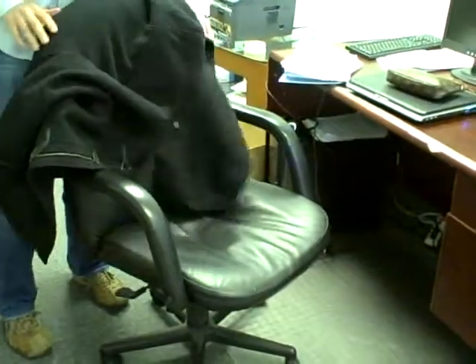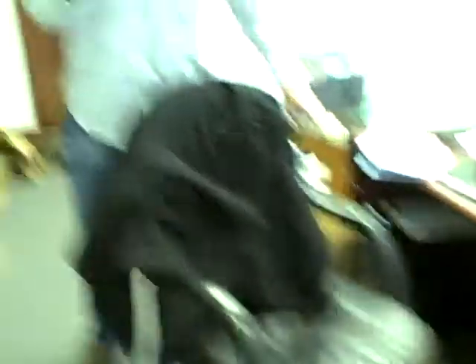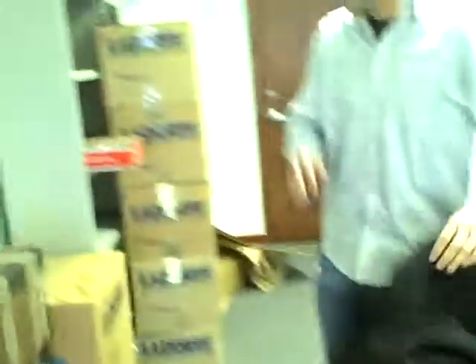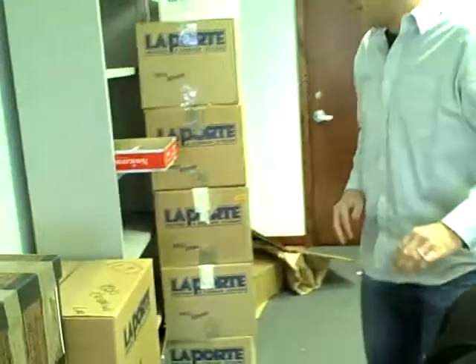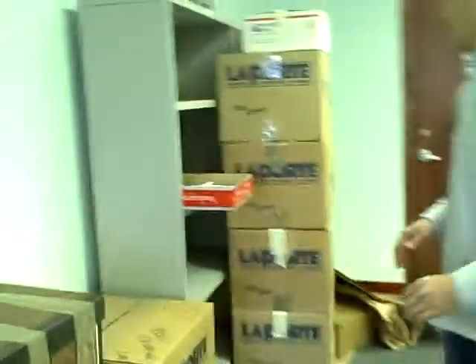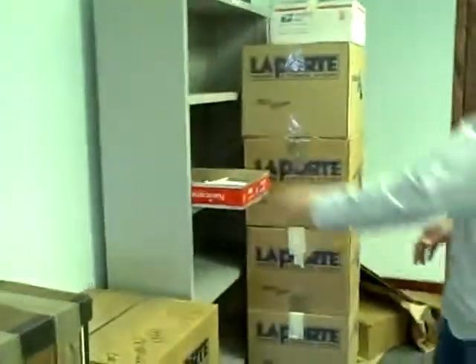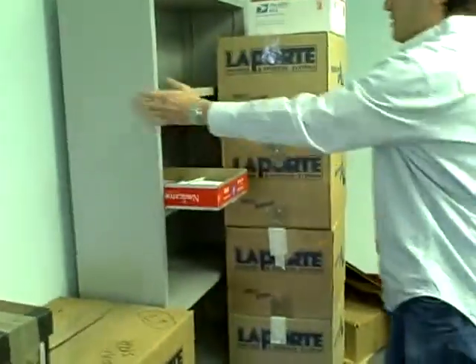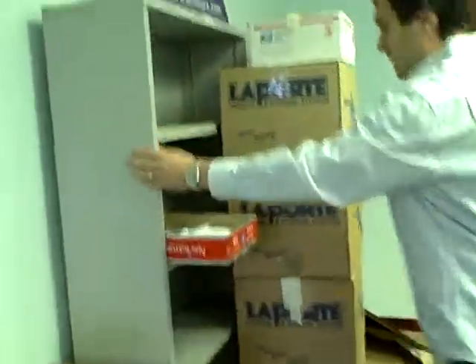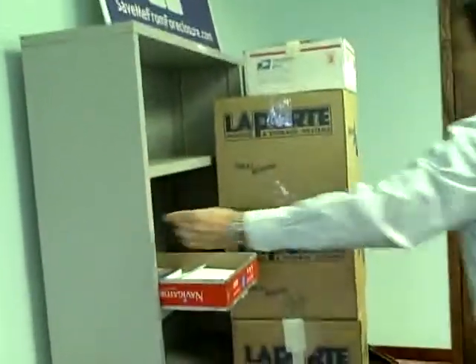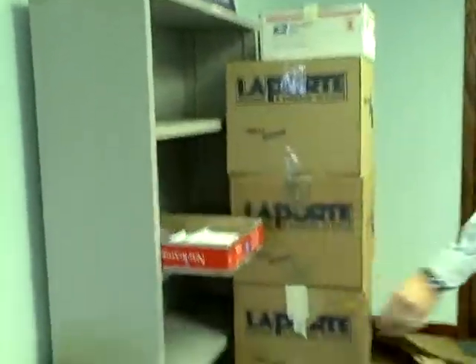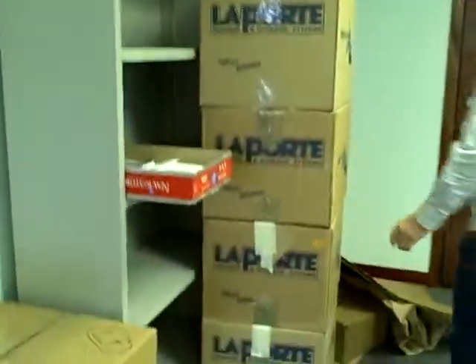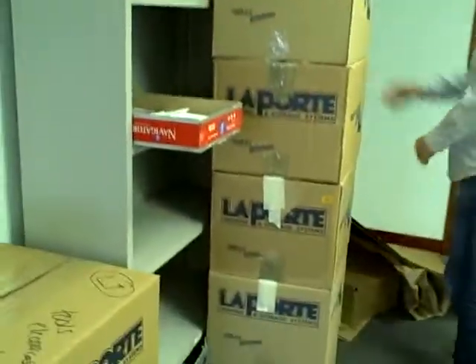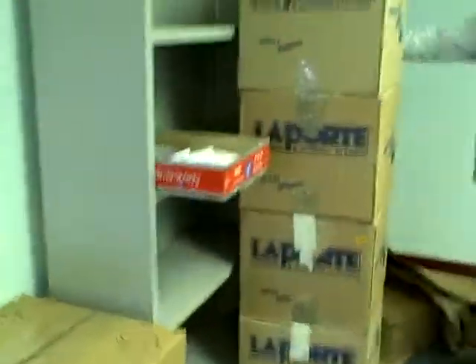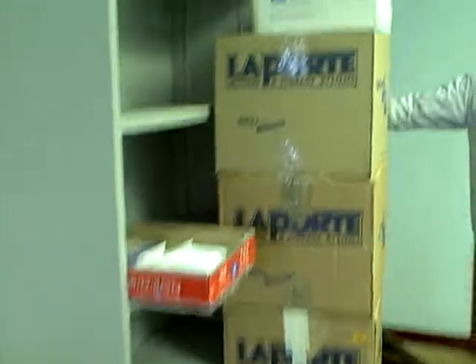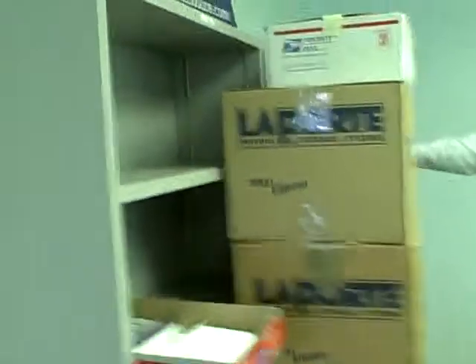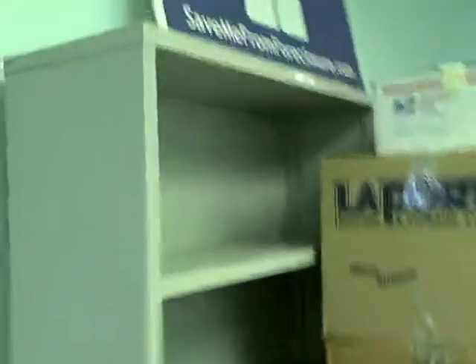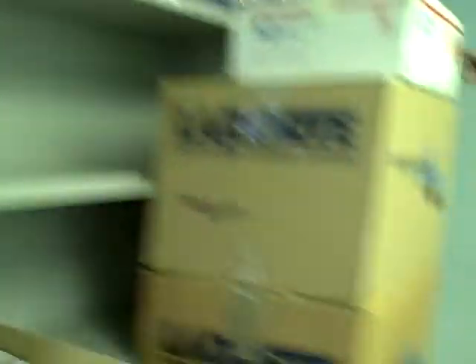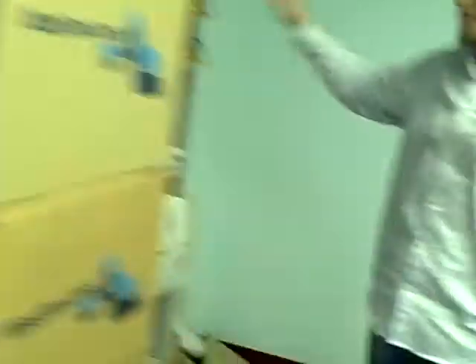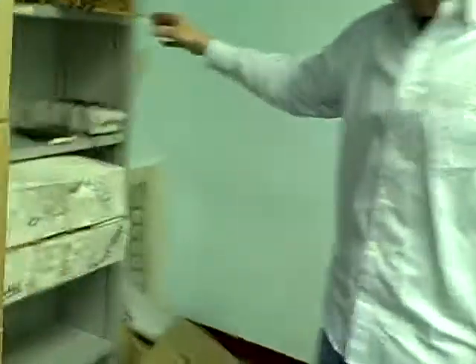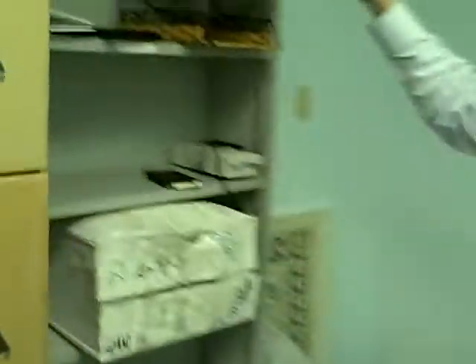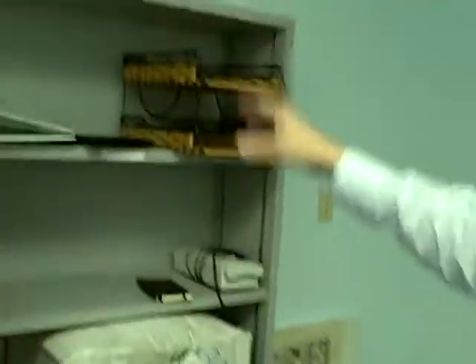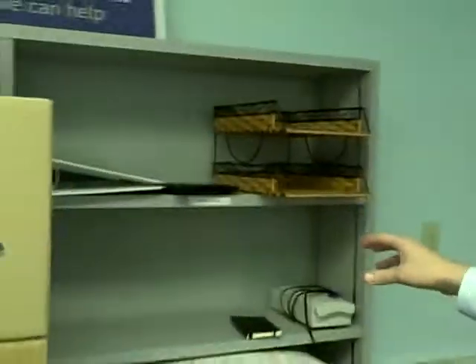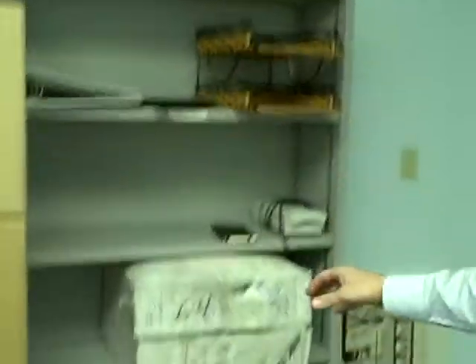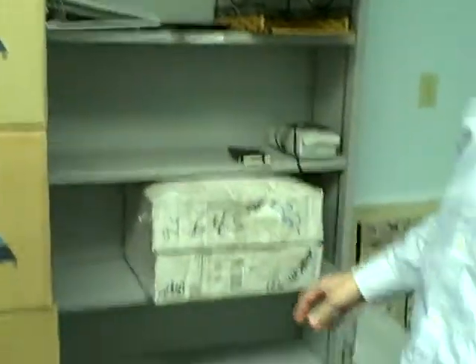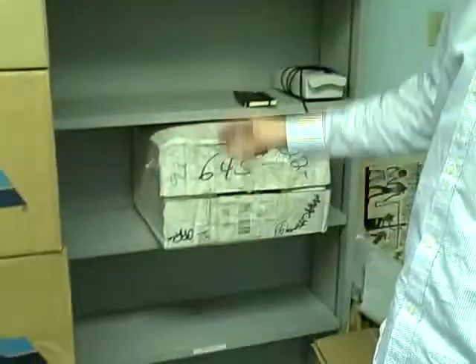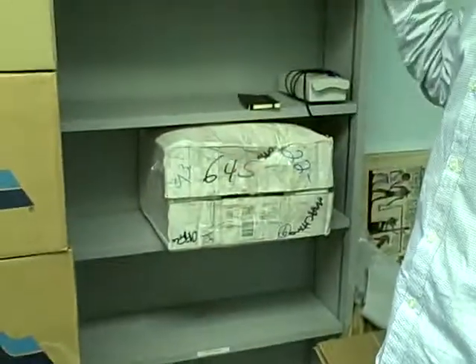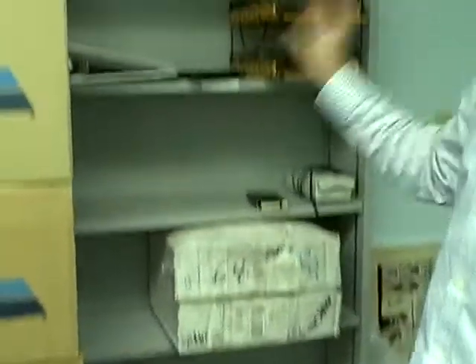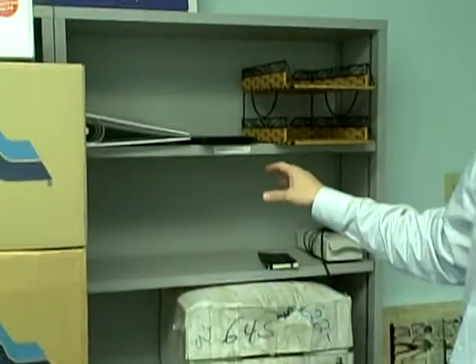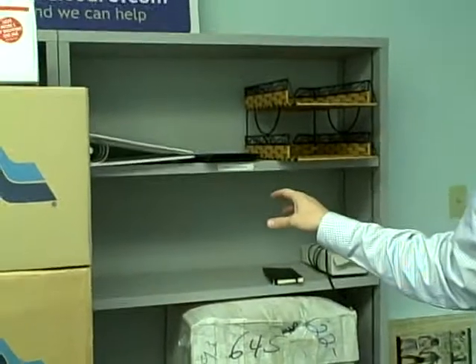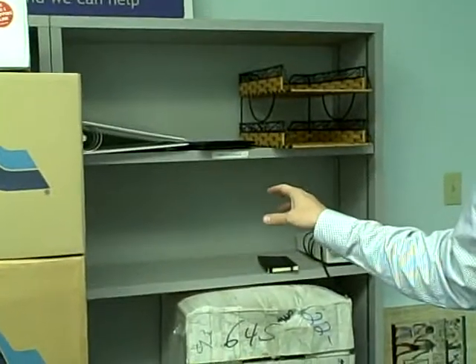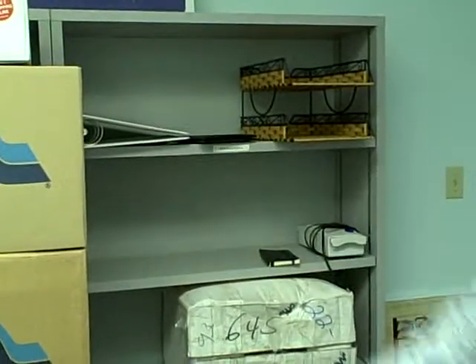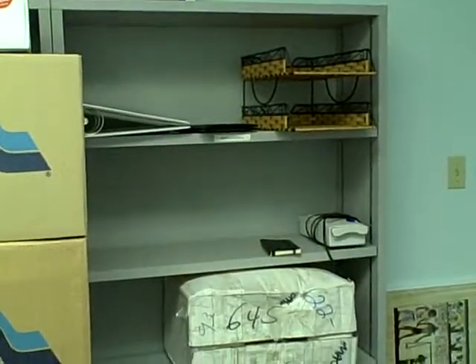I've also got these shelving units here. You can see there's two that are identical. These are awesome shelving units for putting books, anything like that on there. The shelving units are $25 each.